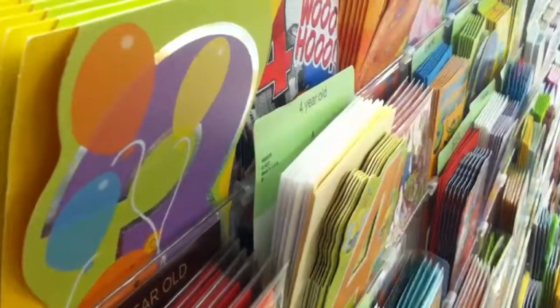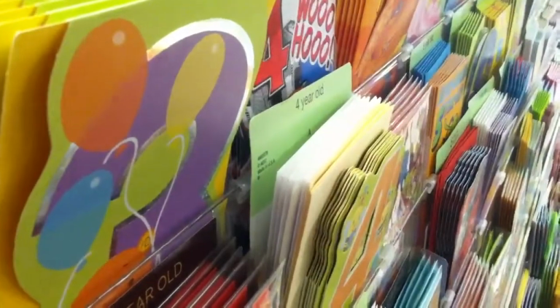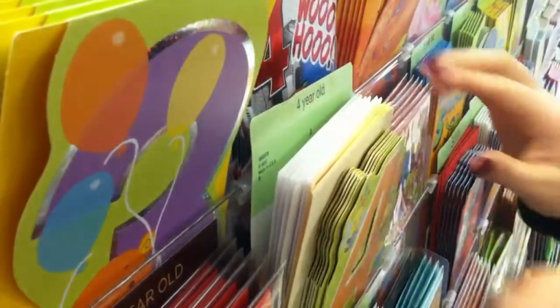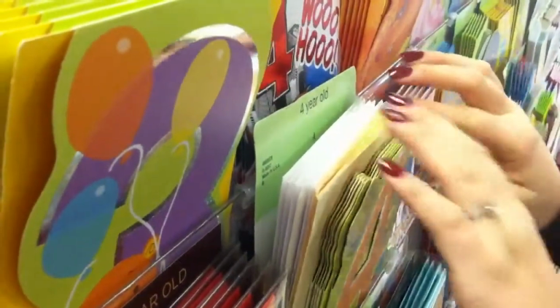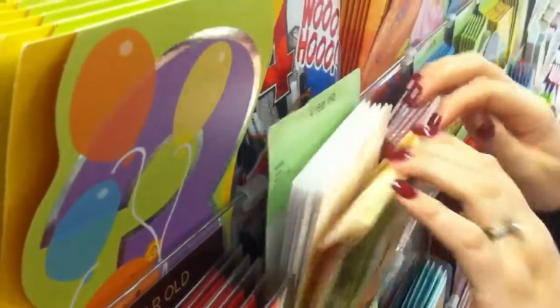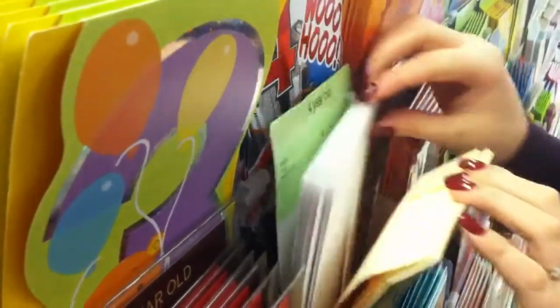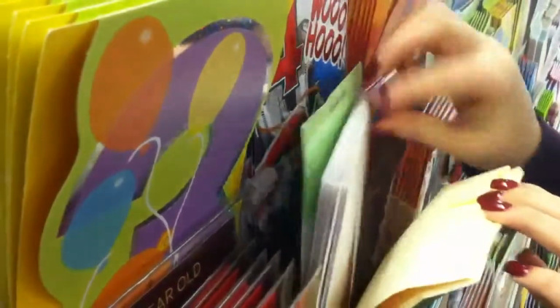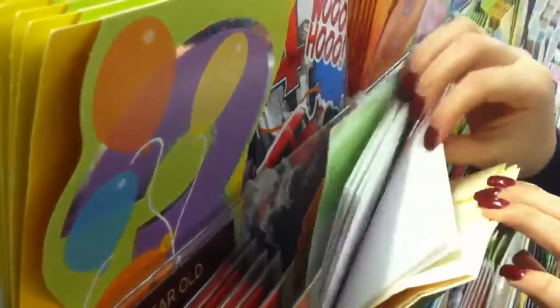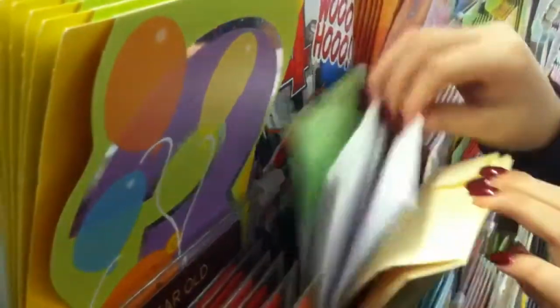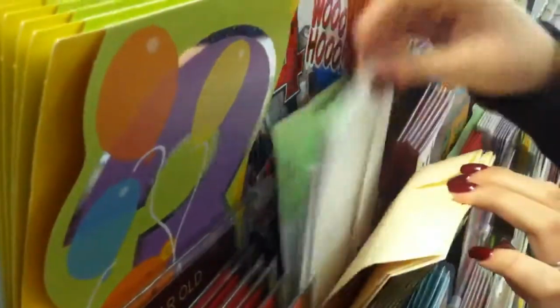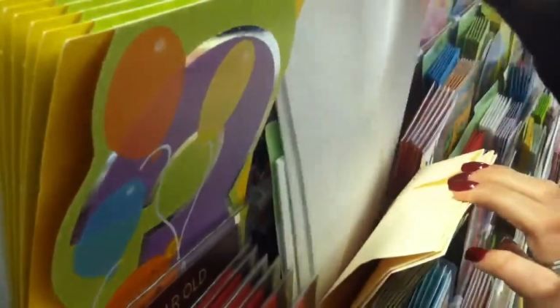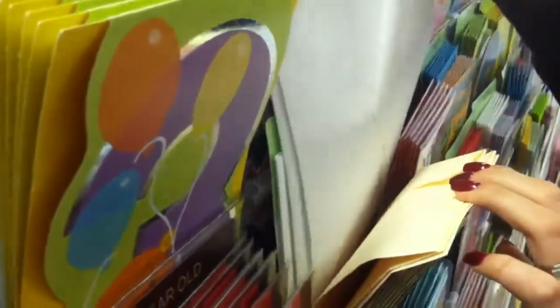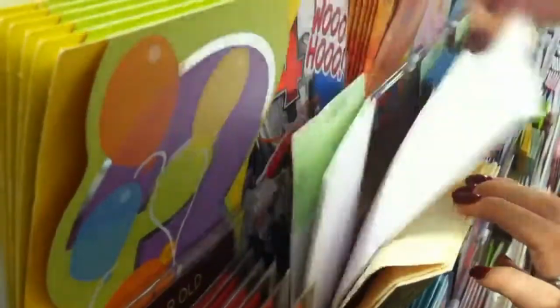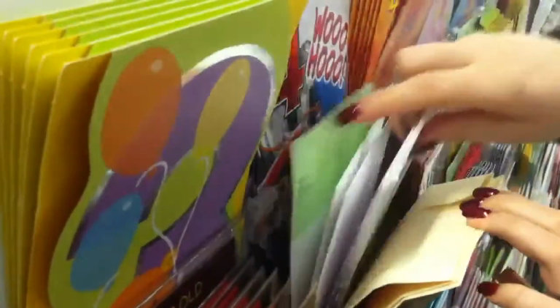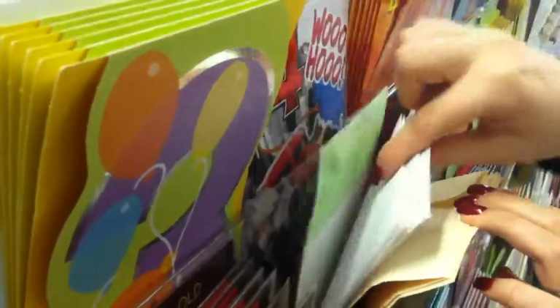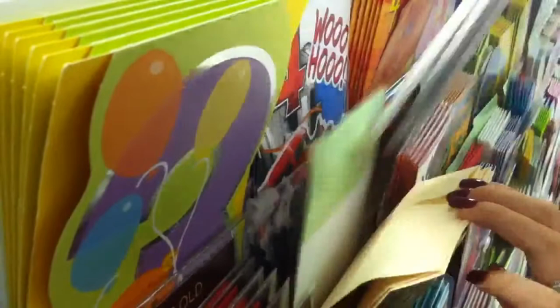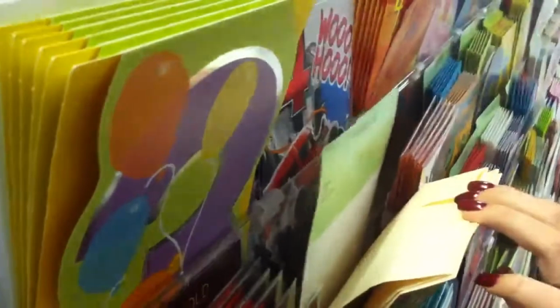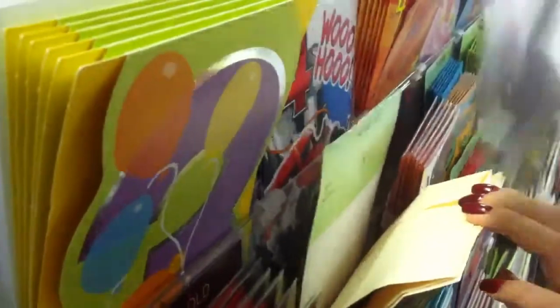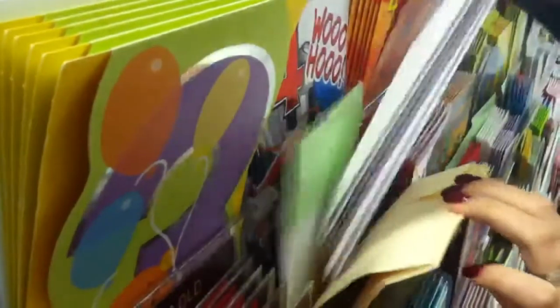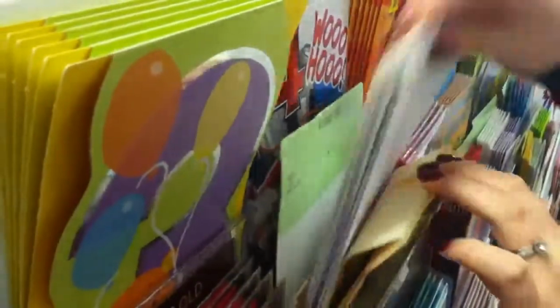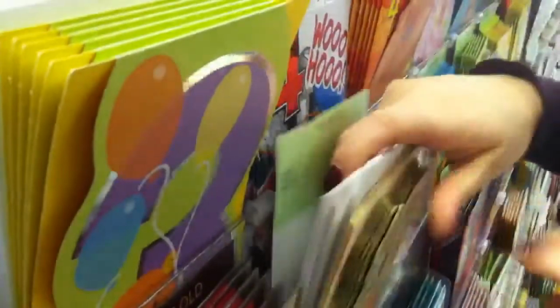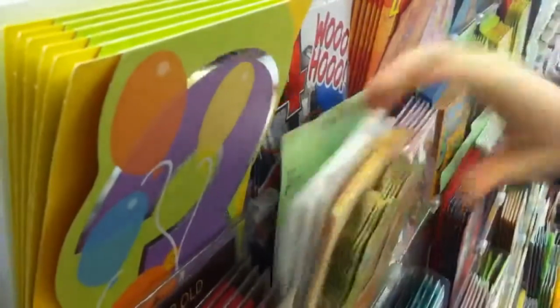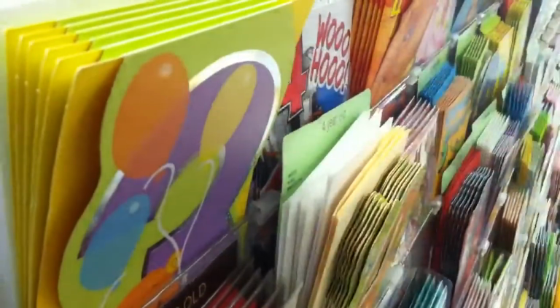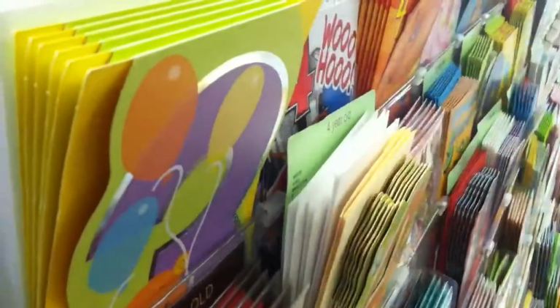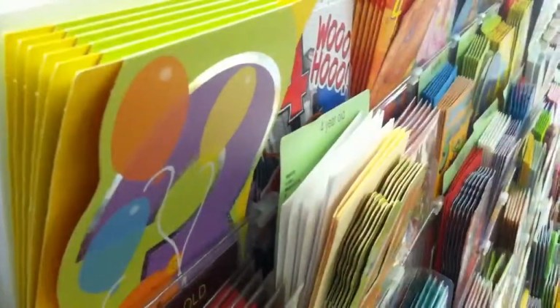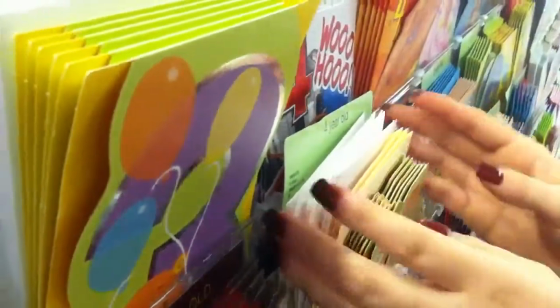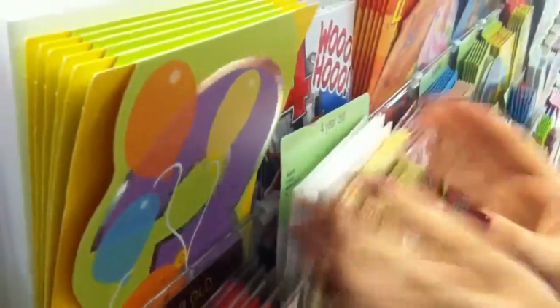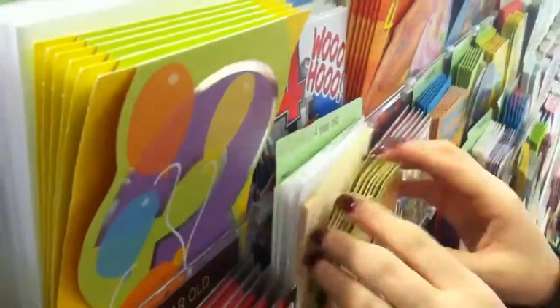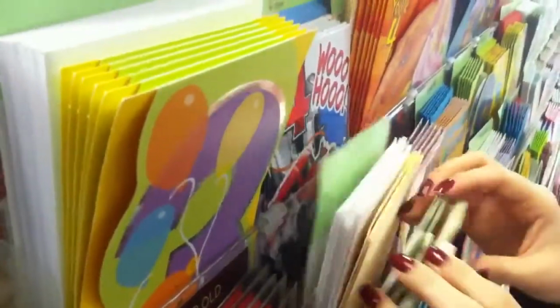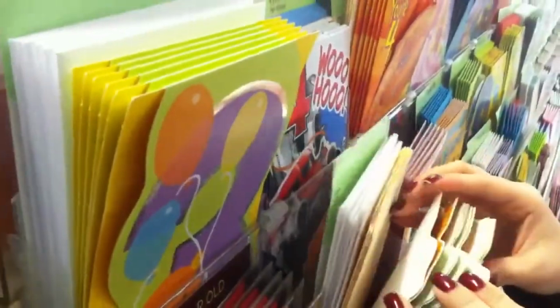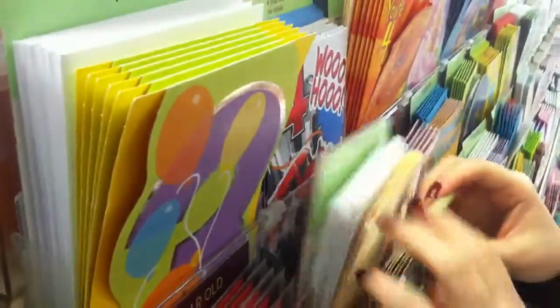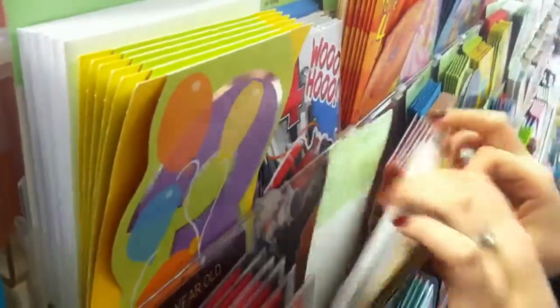Thirdly, check to make sure that envelopes are facing the correct width, which means flap to the back. And lastly, check to make sure there are enough envelopes for every card in the pocket.